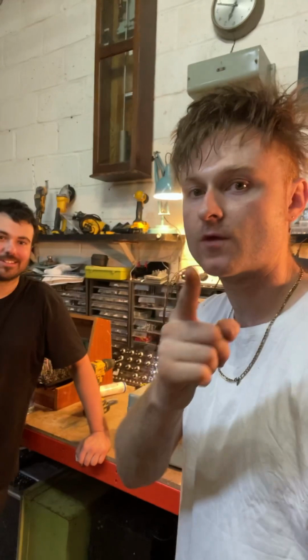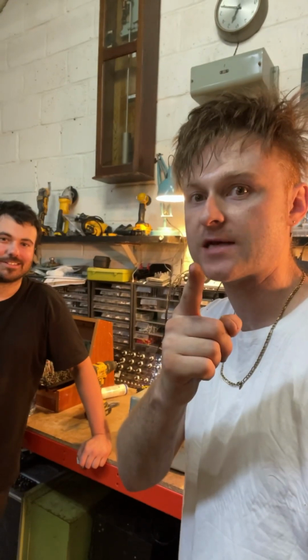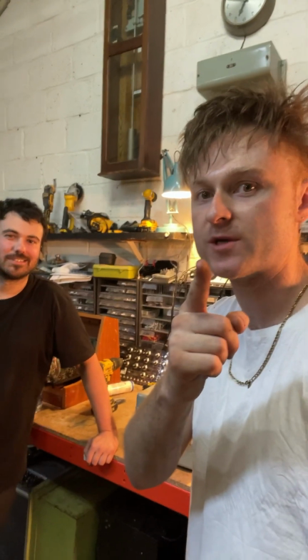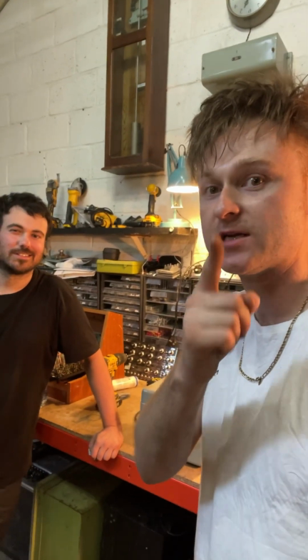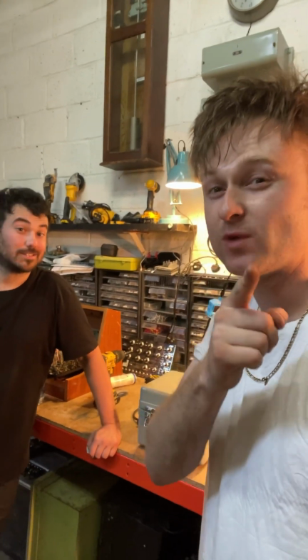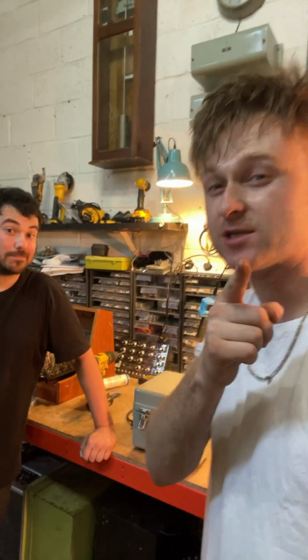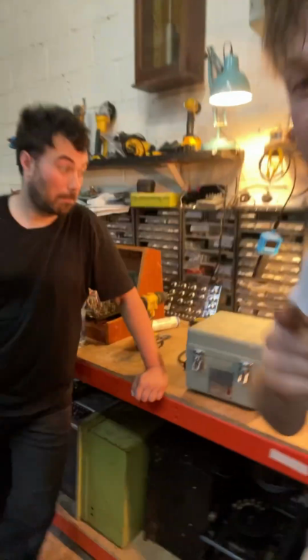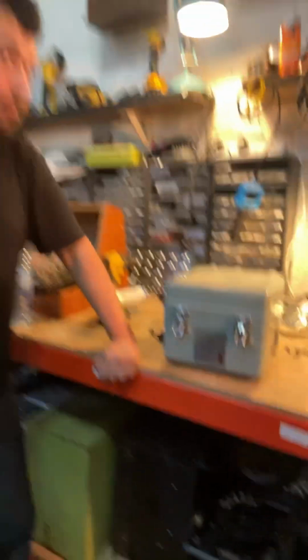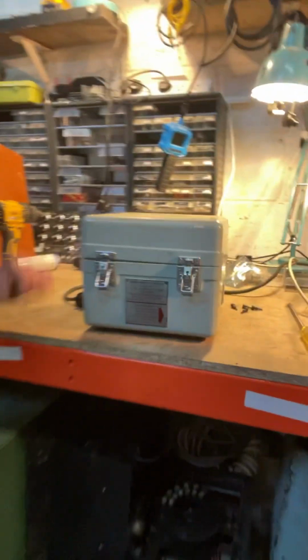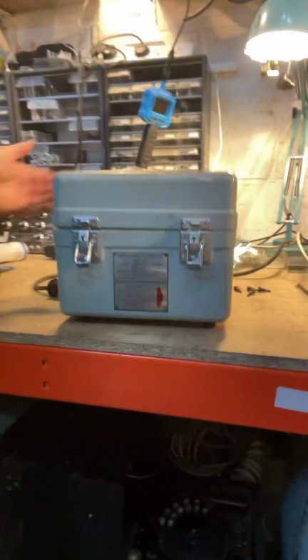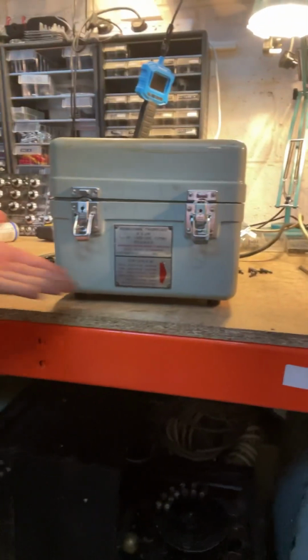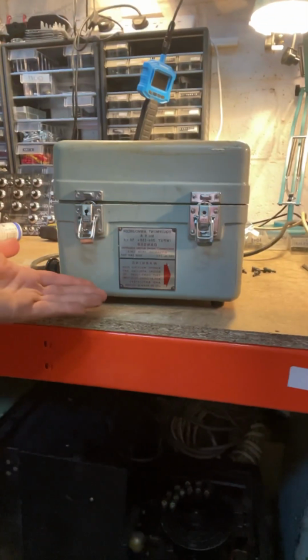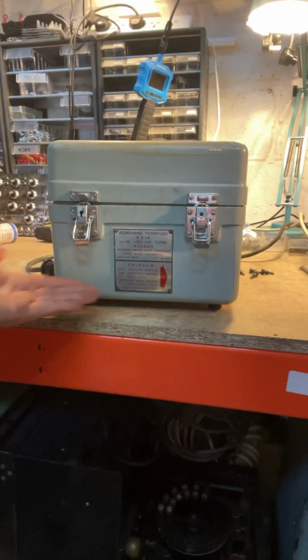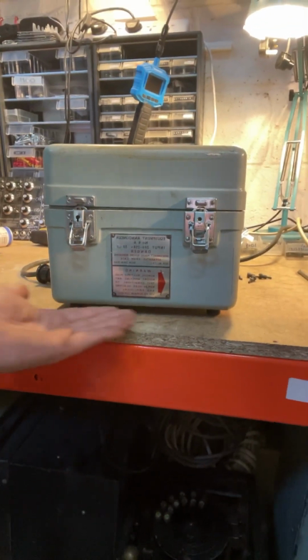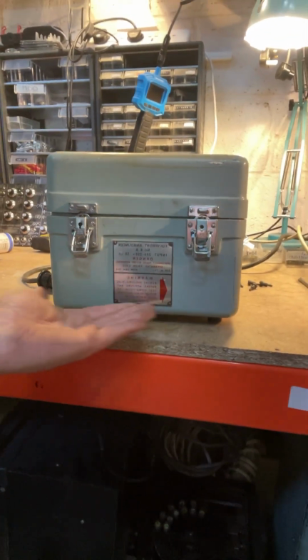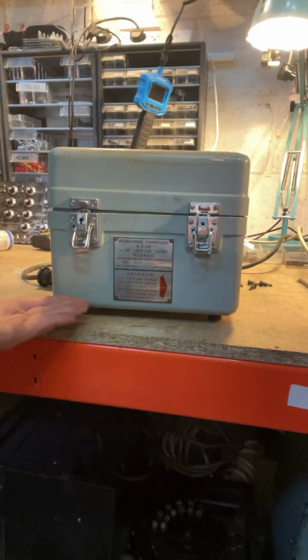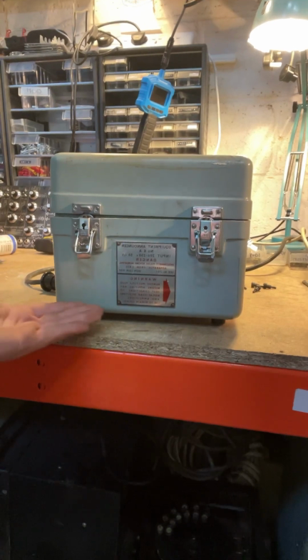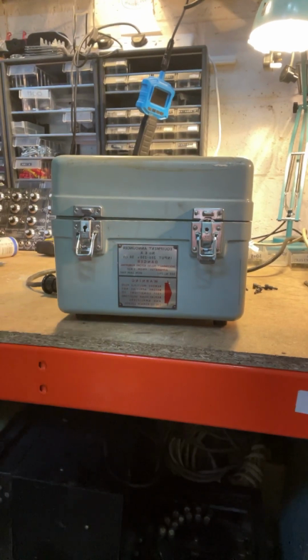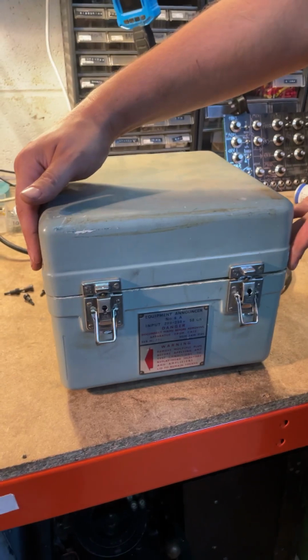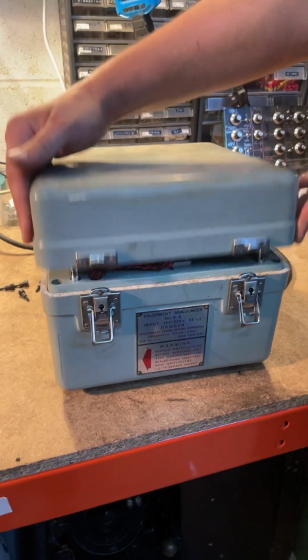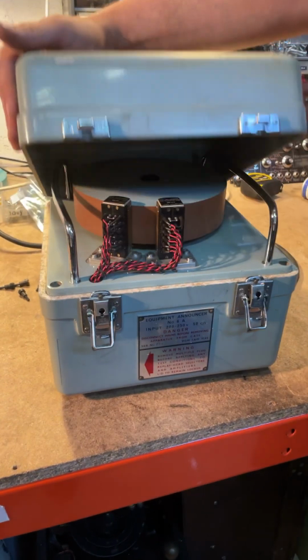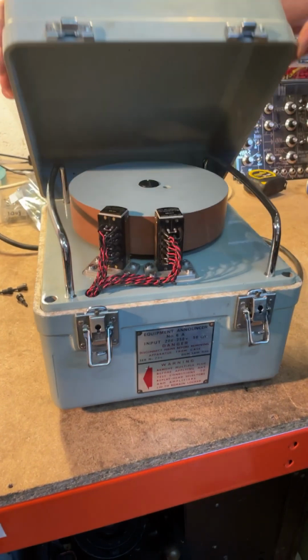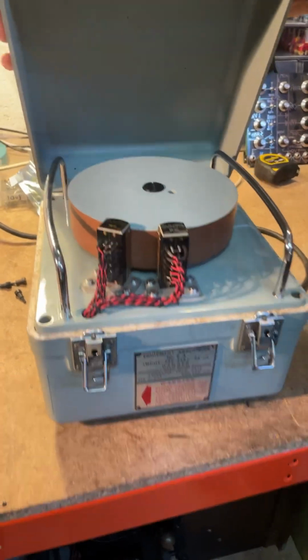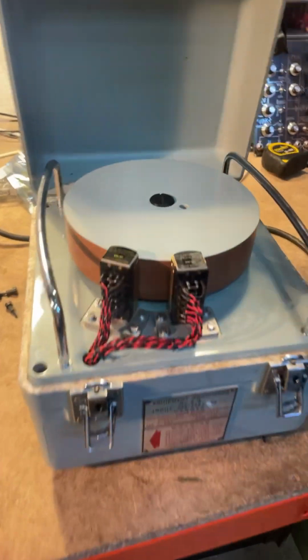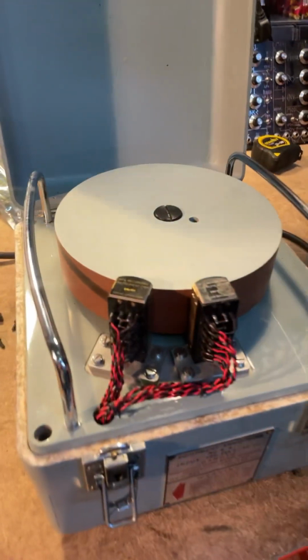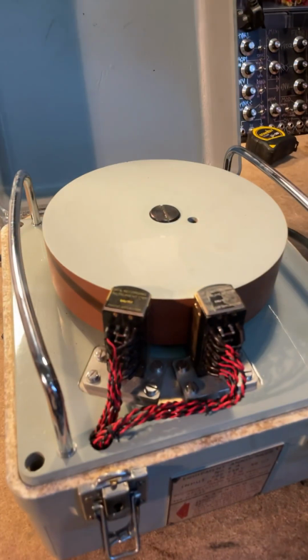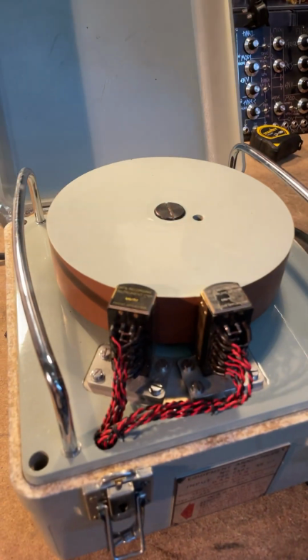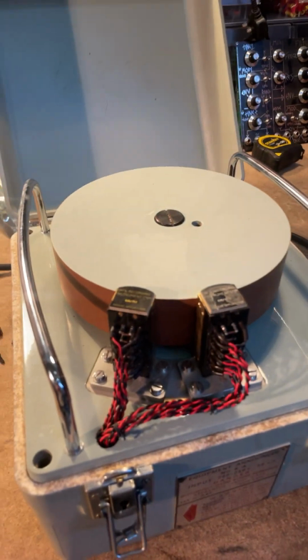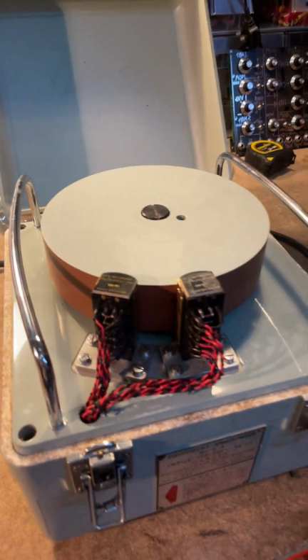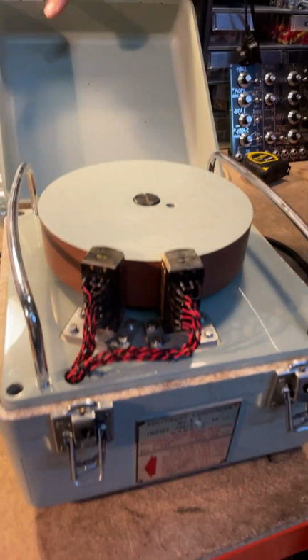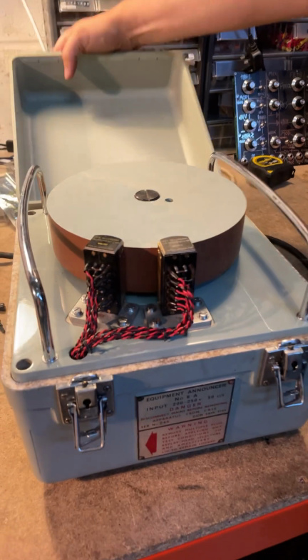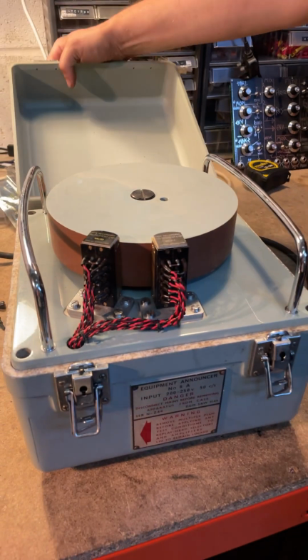Guess what the machine is, because we don't actually know. It's this thing right here — the Equipment Announcer number 6A.